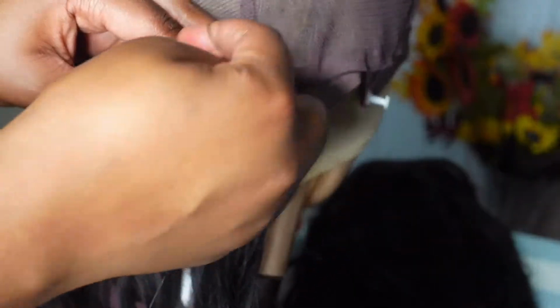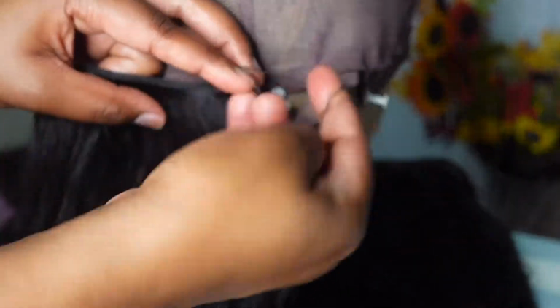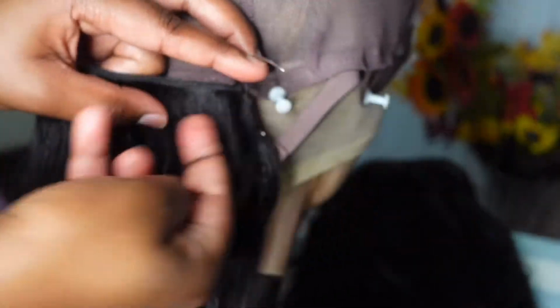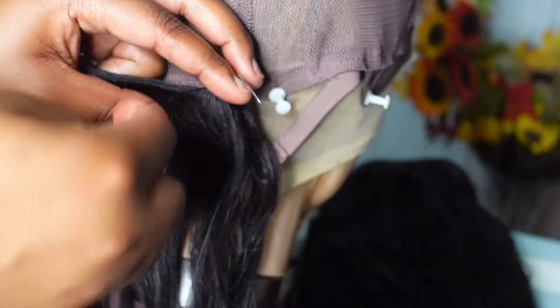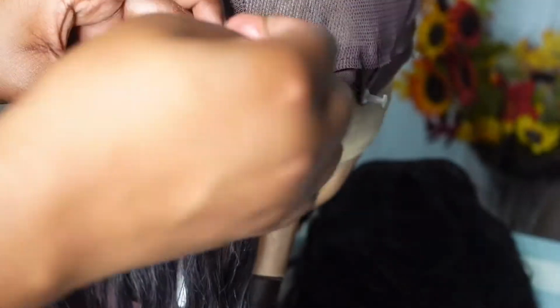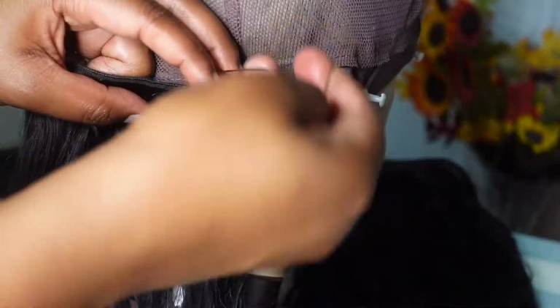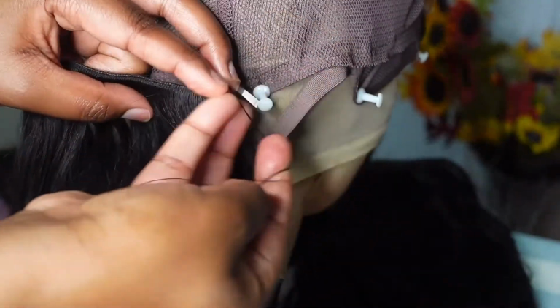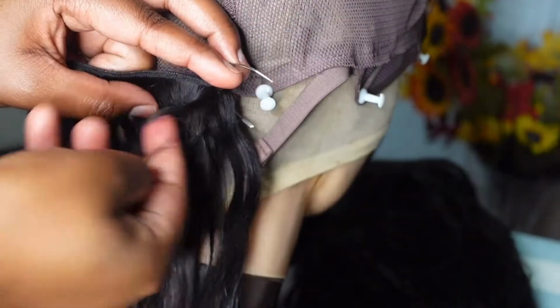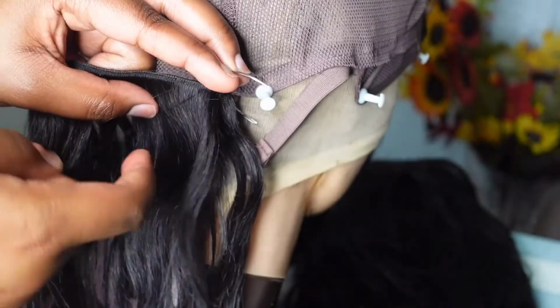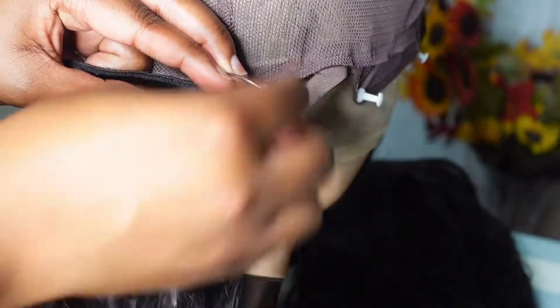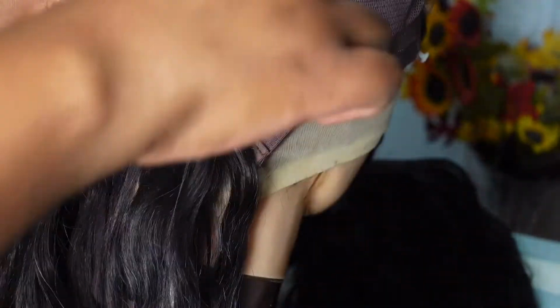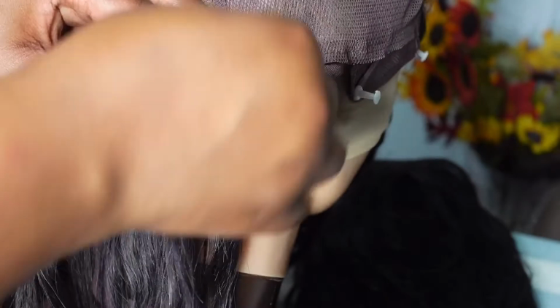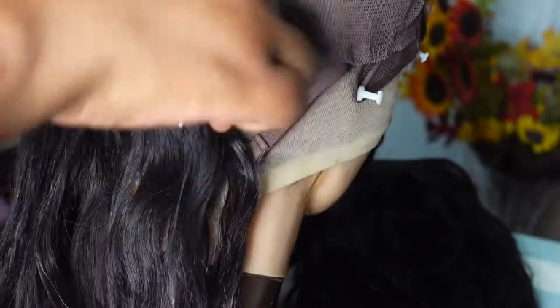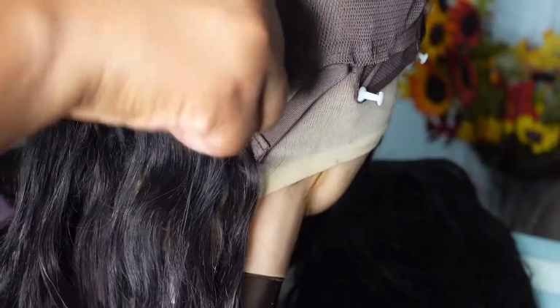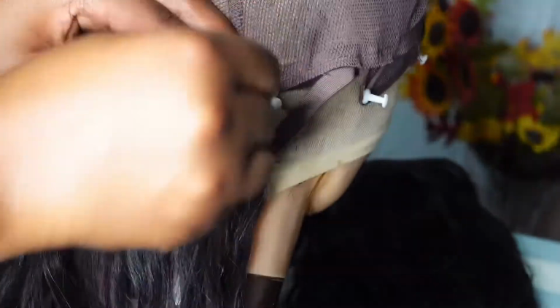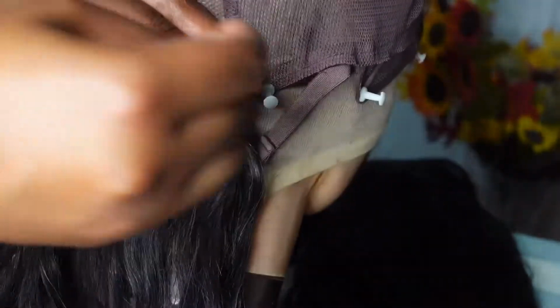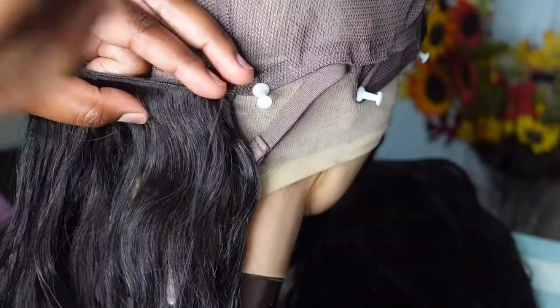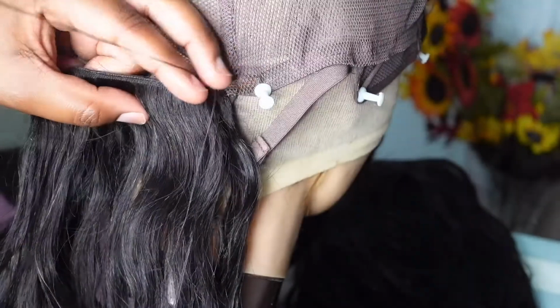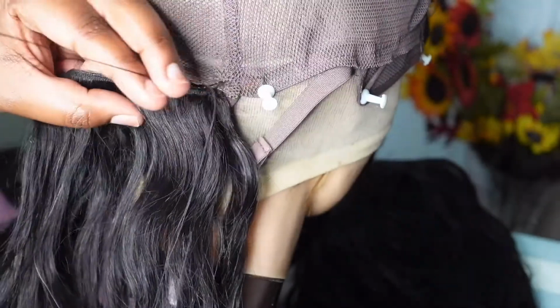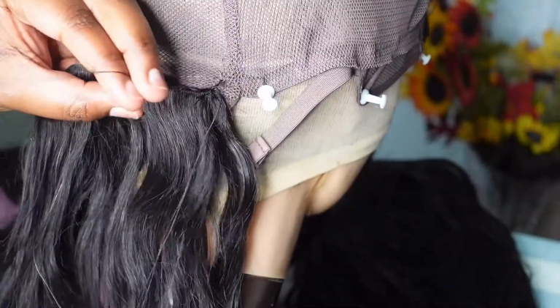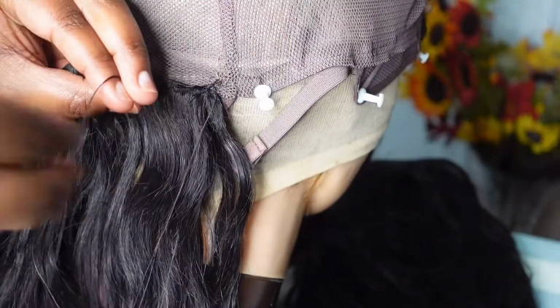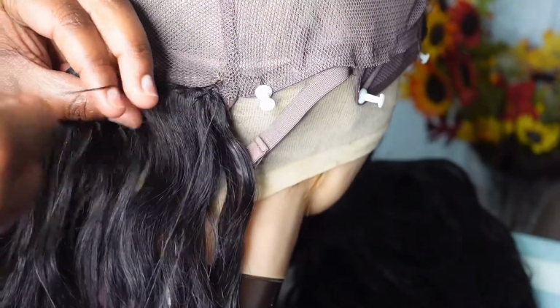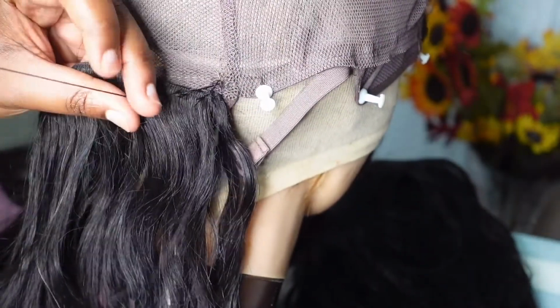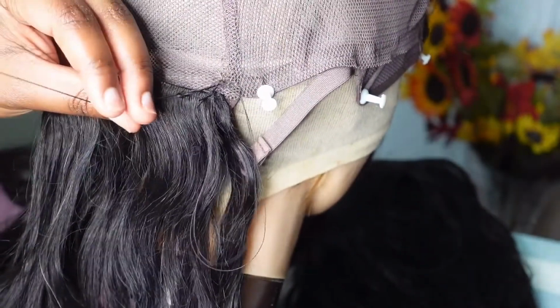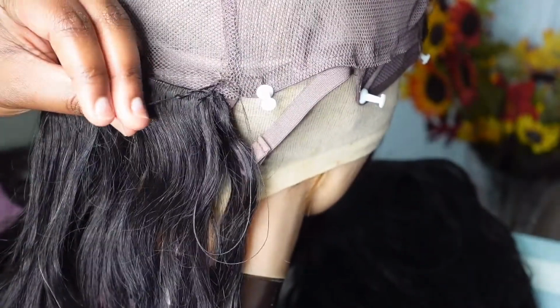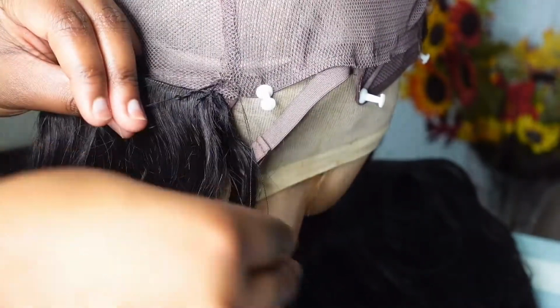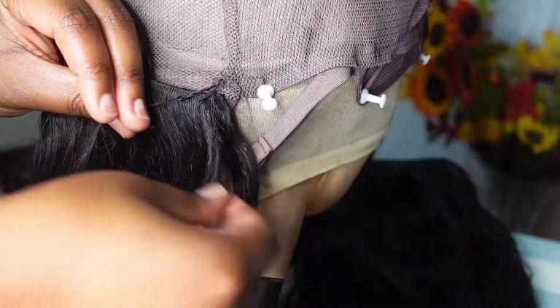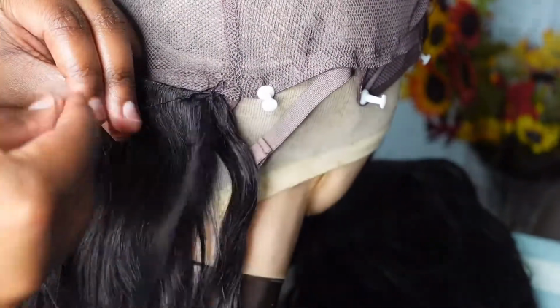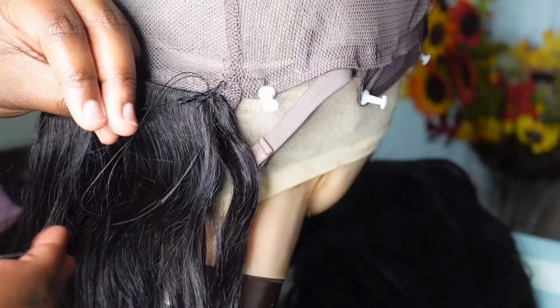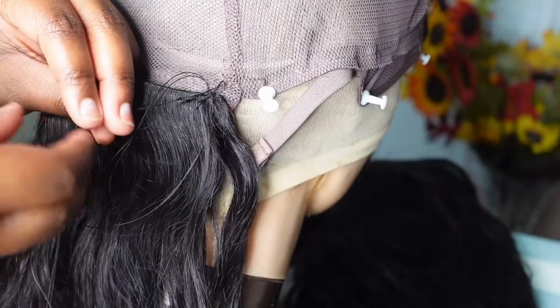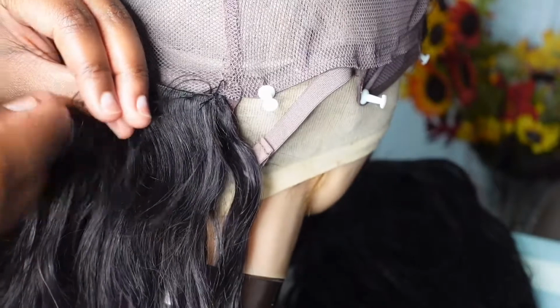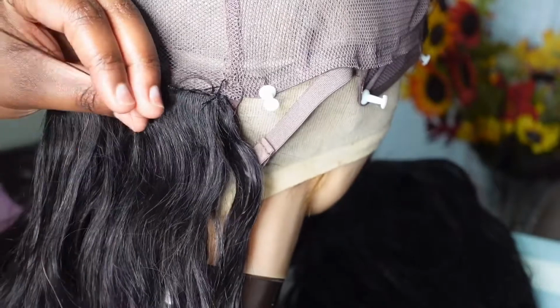The second time, I knot the string around the needle two to three times to secure it once again in the same spot. From then on, I begin sewing under the wefts, not through them.